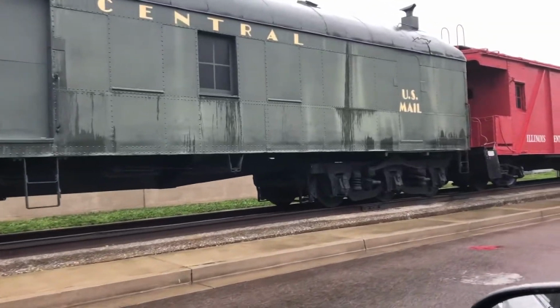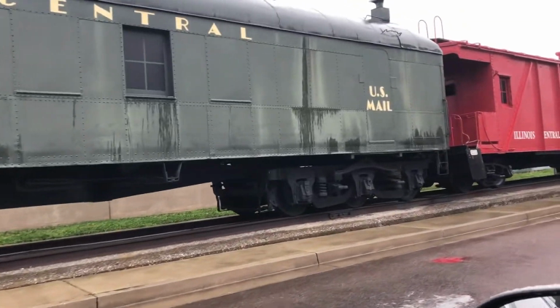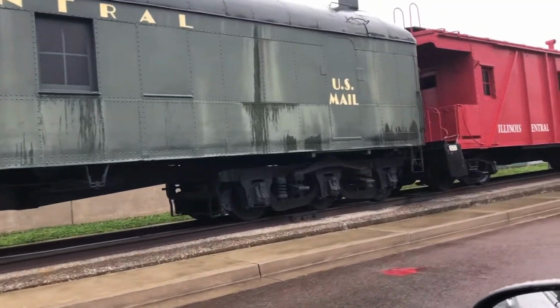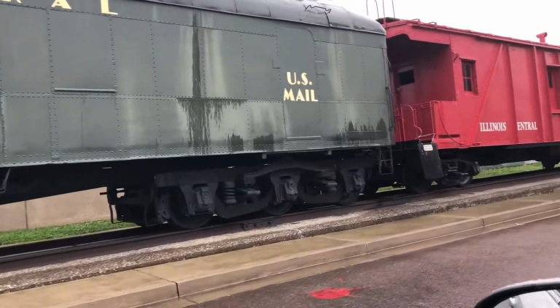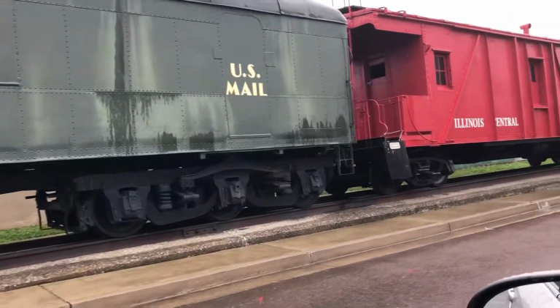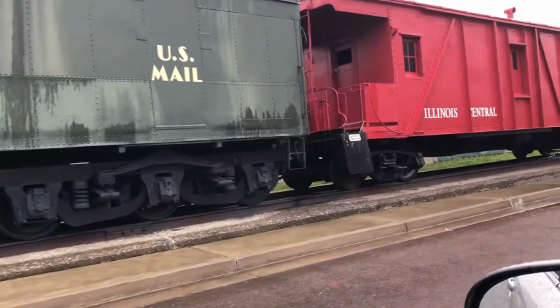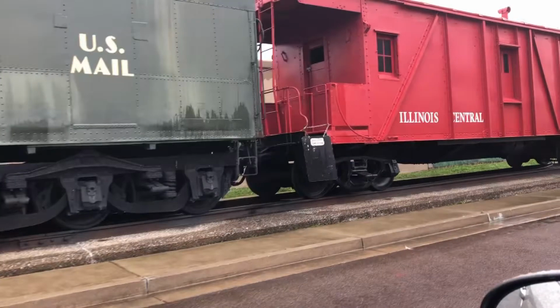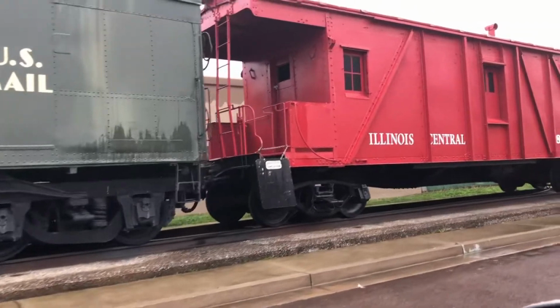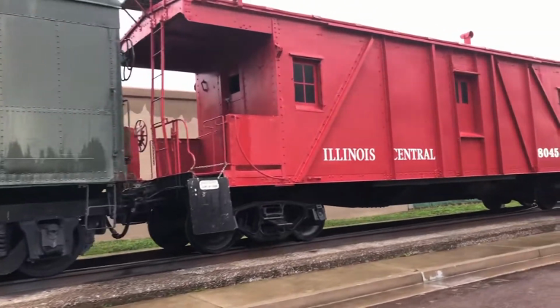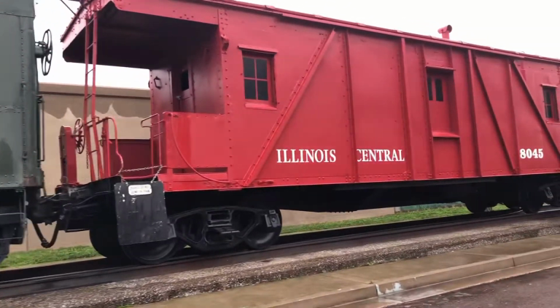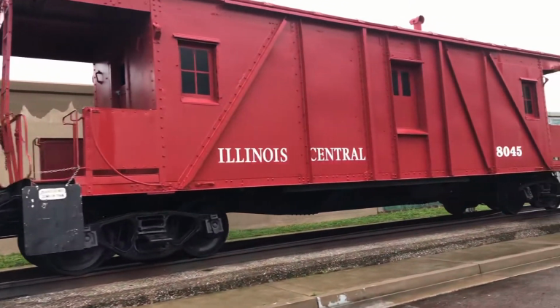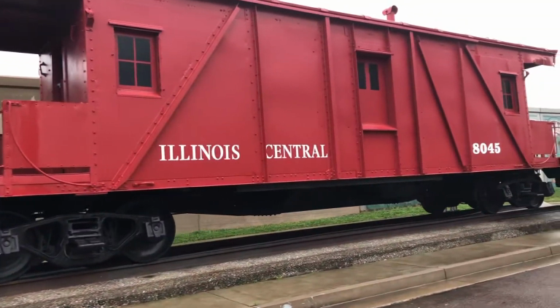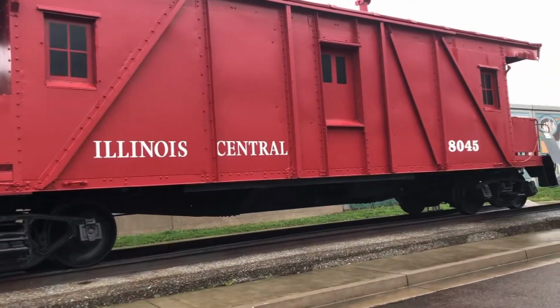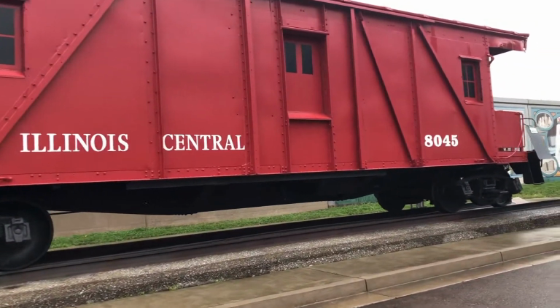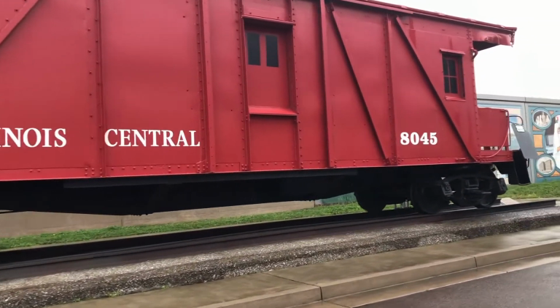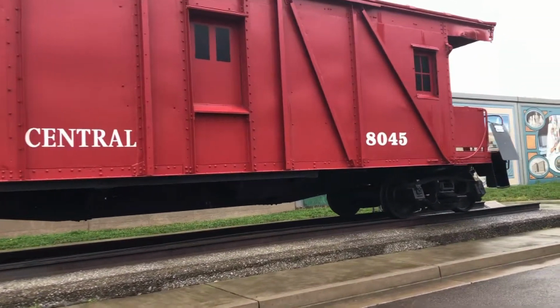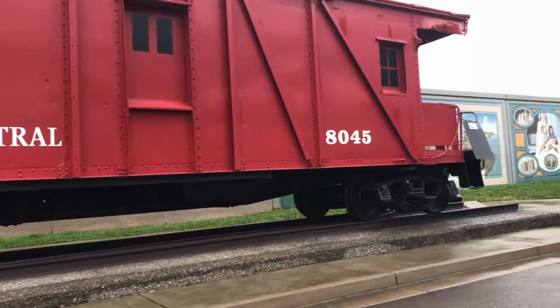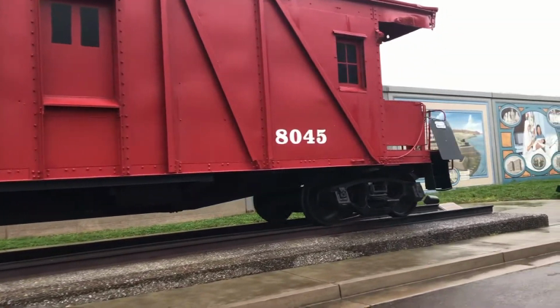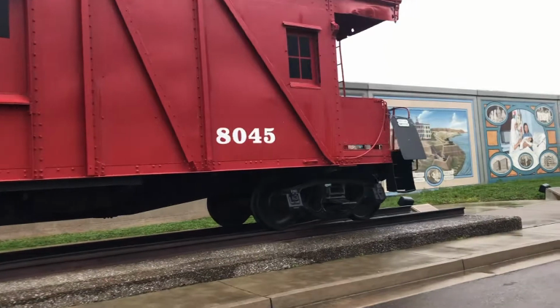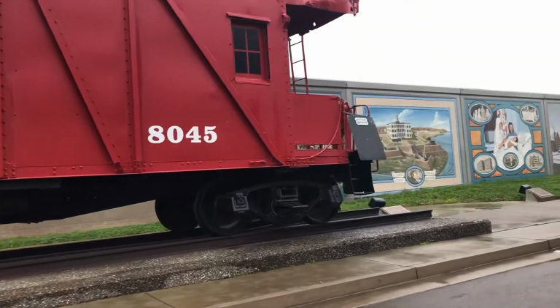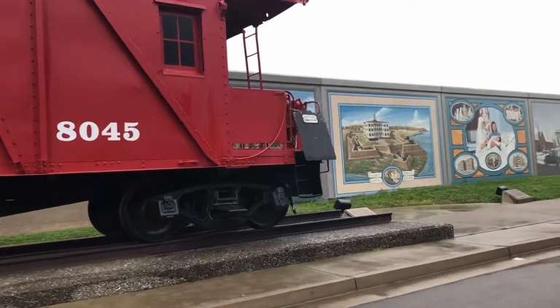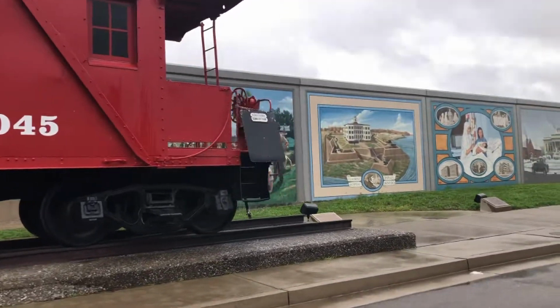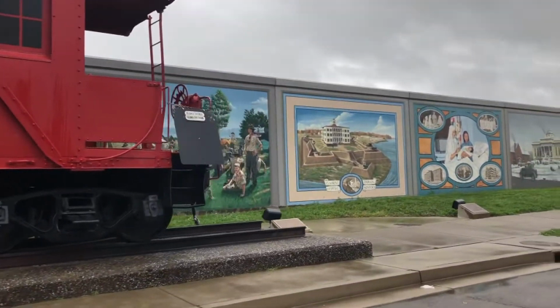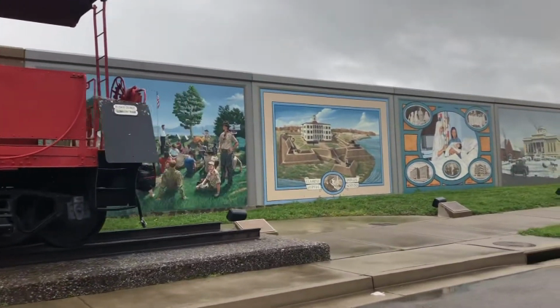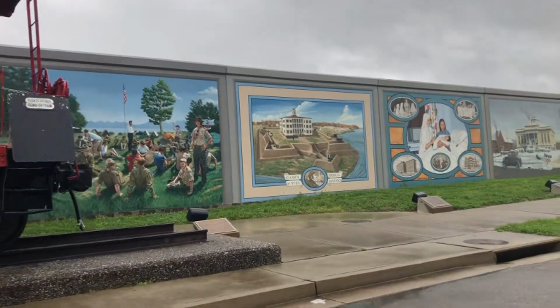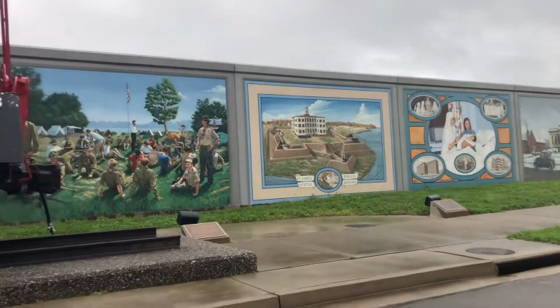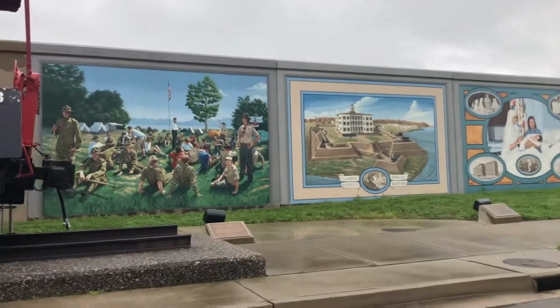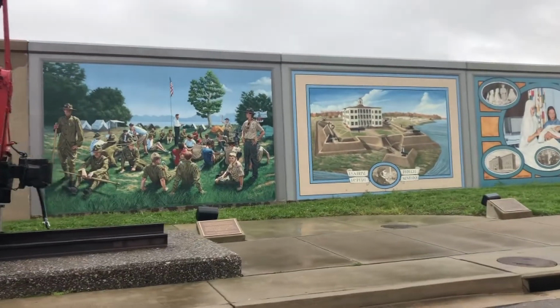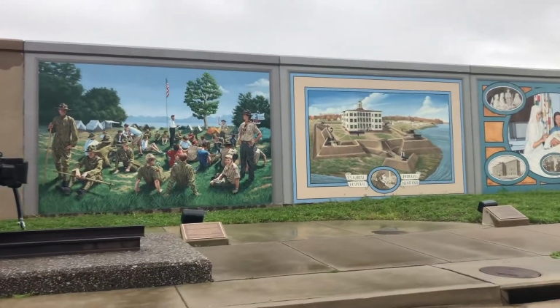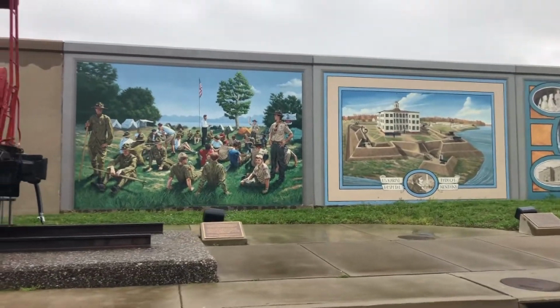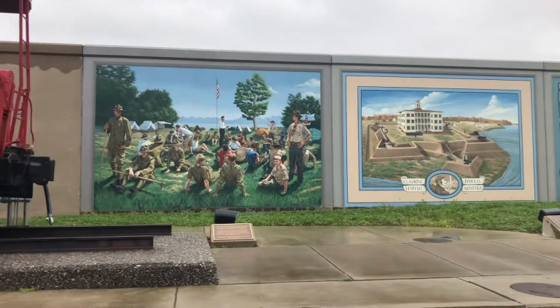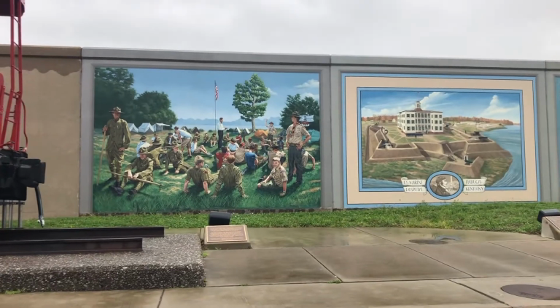So this train came through Grayson County once upon a time. It was nice and big. I bet the inside stretched. And right there's the Boy Scout mural.